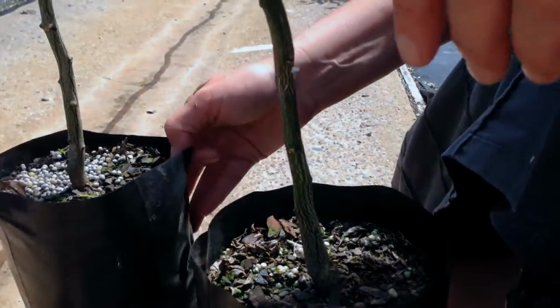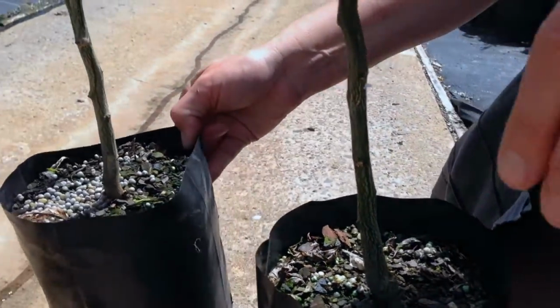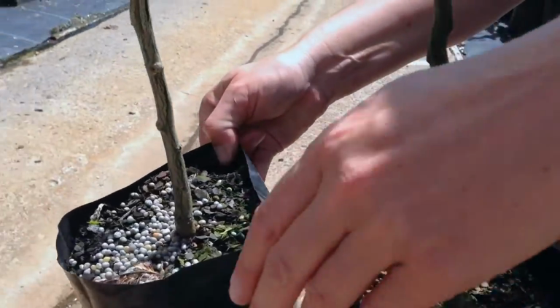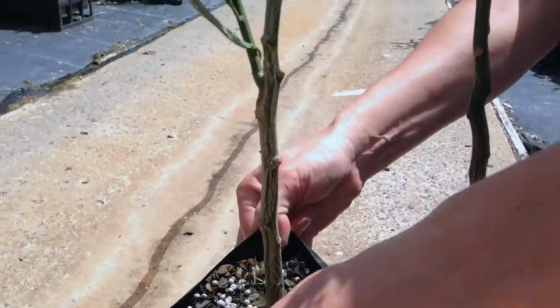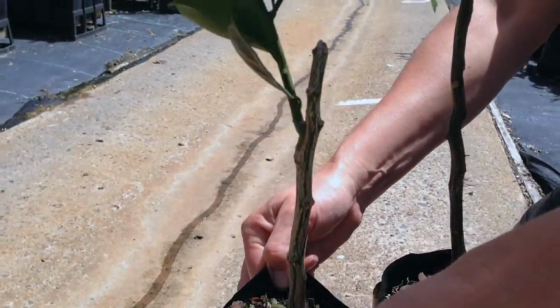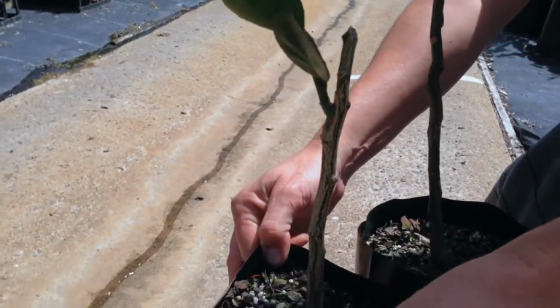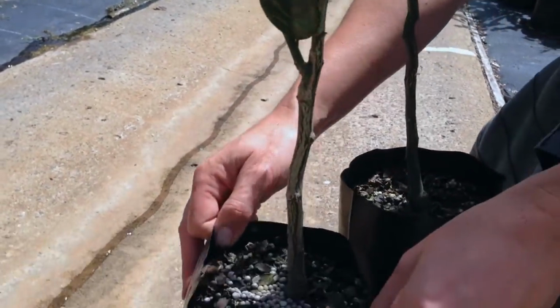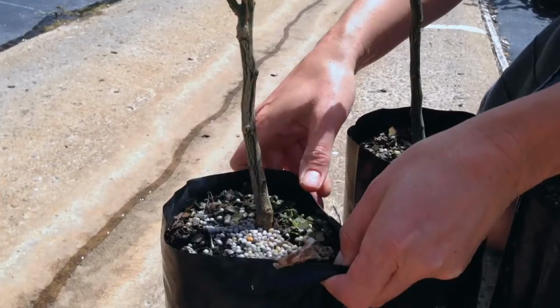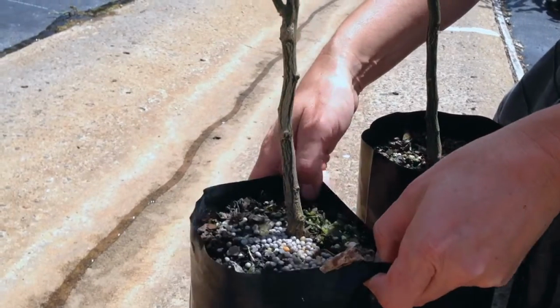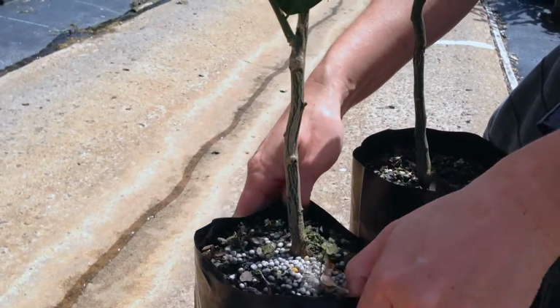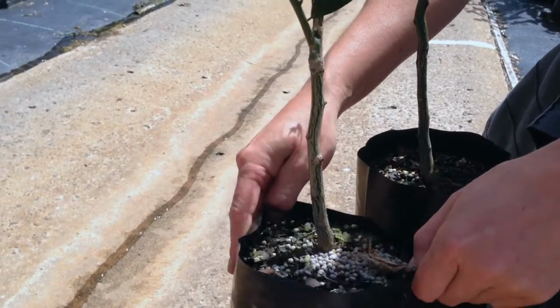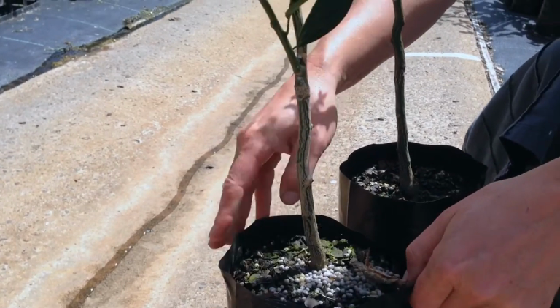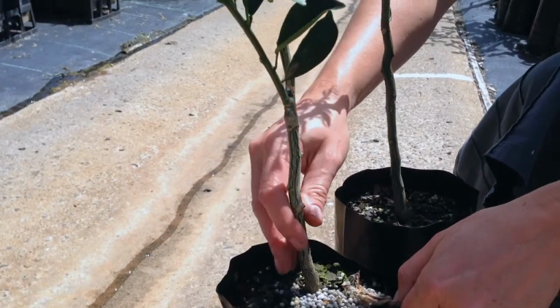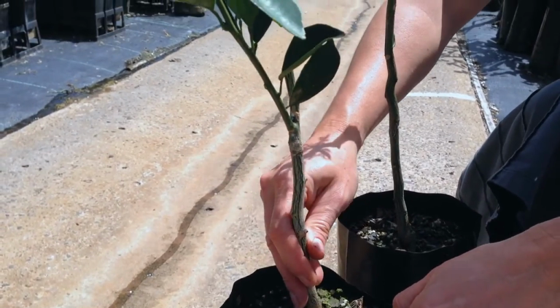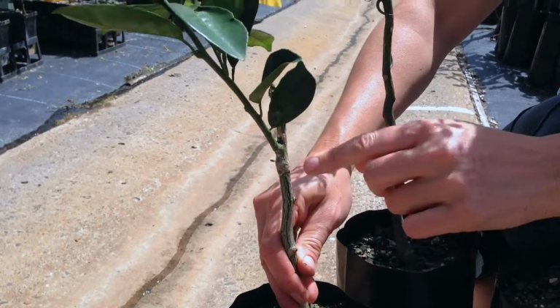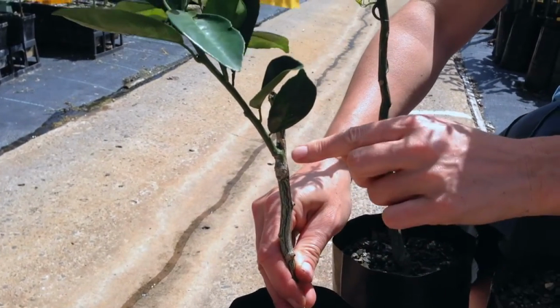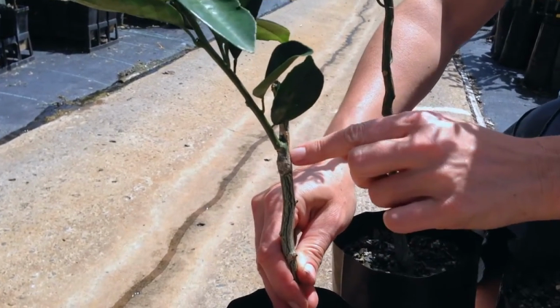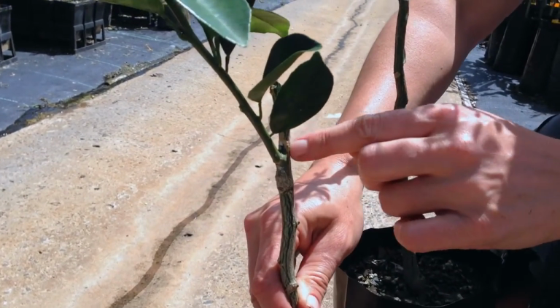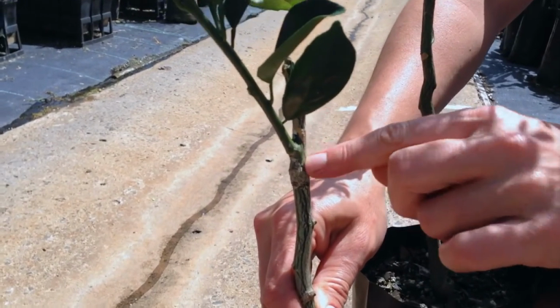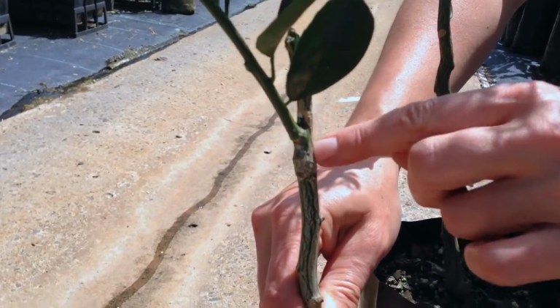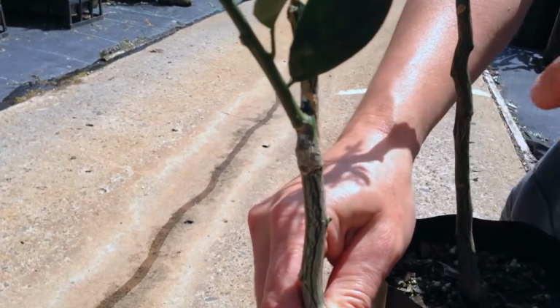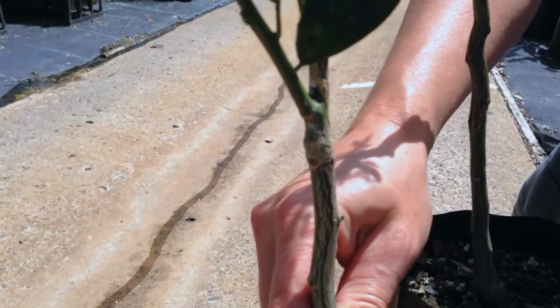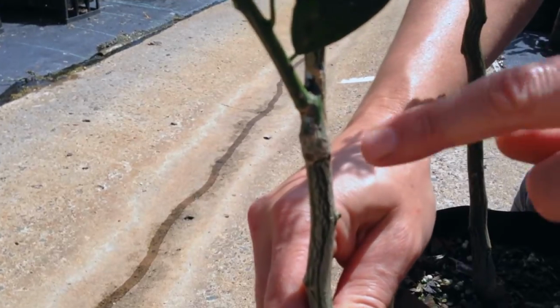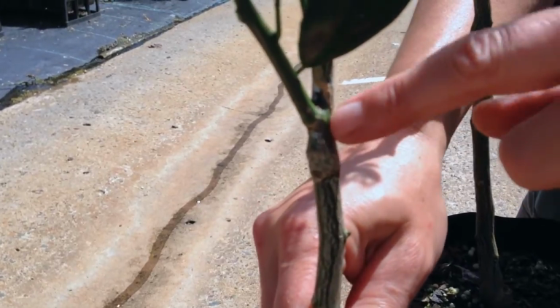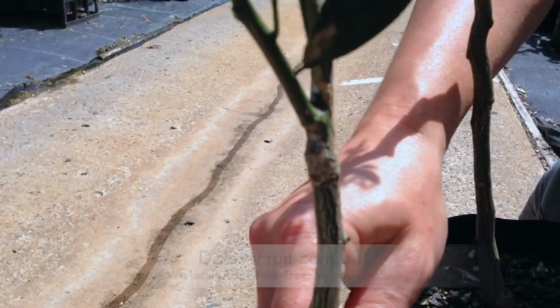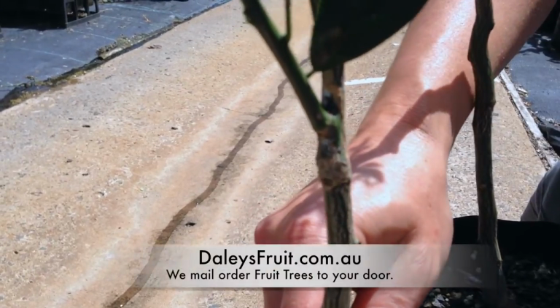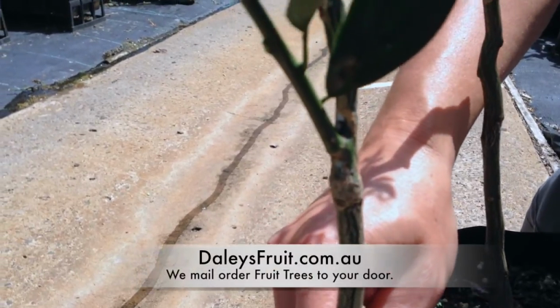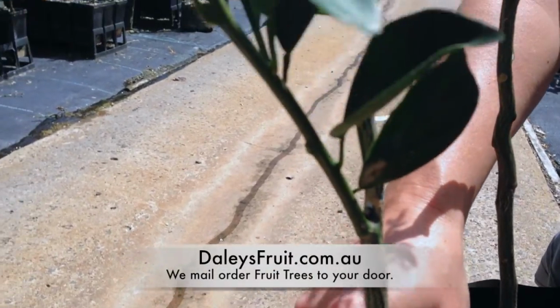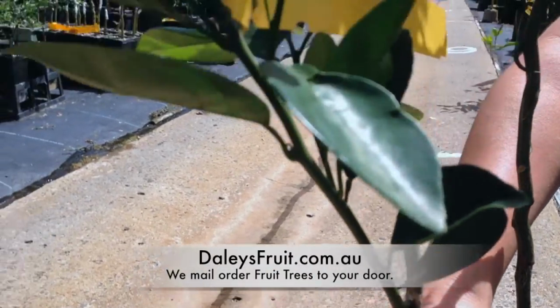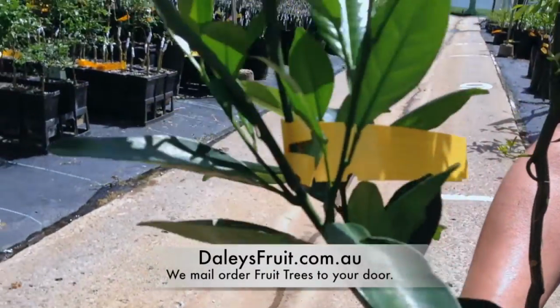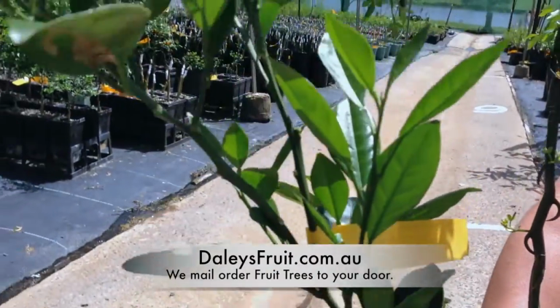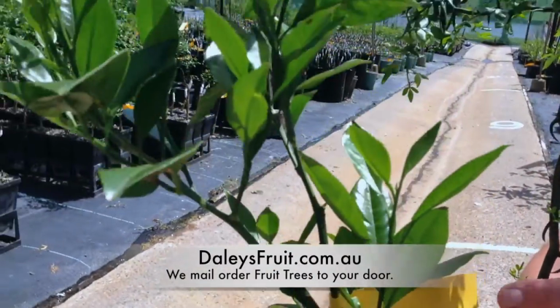Here's a tree that's pushed off quite nicely. This is a dwarf orange navalina — here's the bud here. So from that one tiny little bud you produce a whole new citrus plant, so it's pretty amazing.